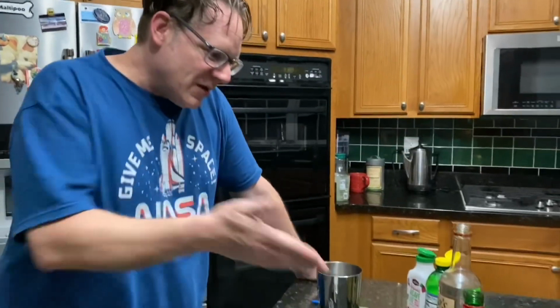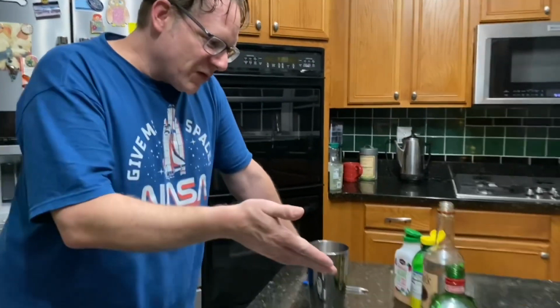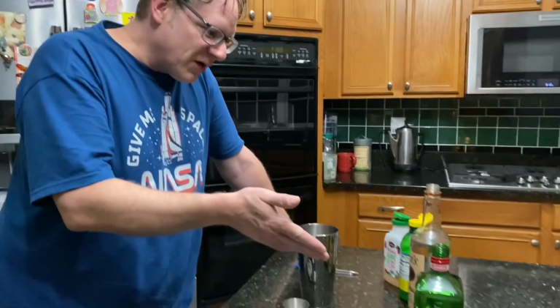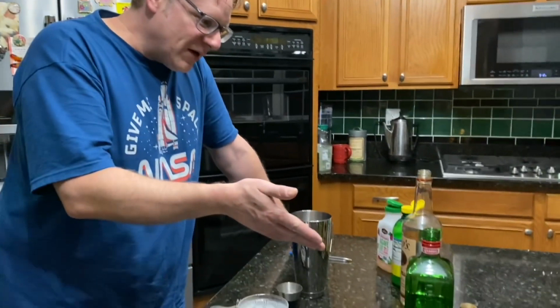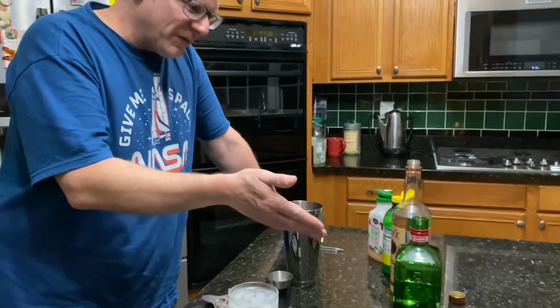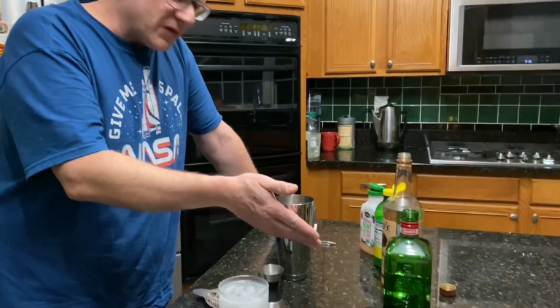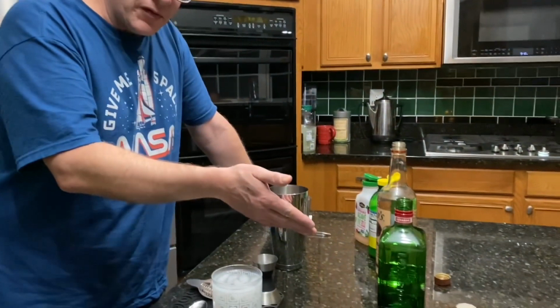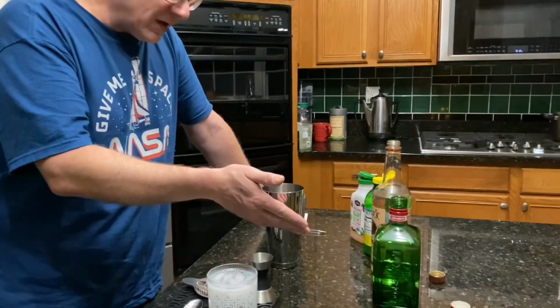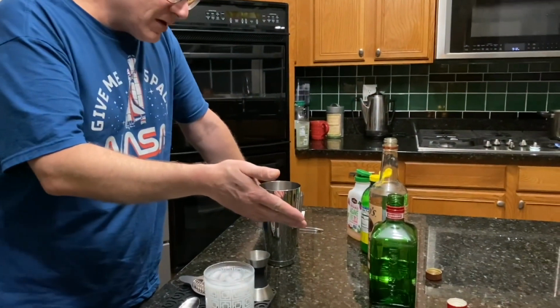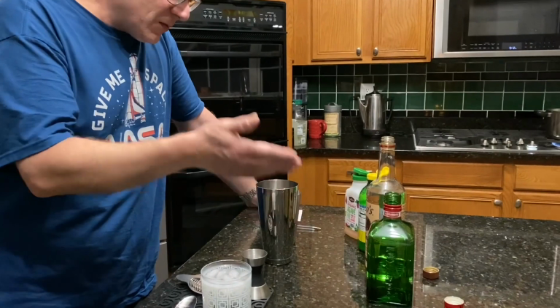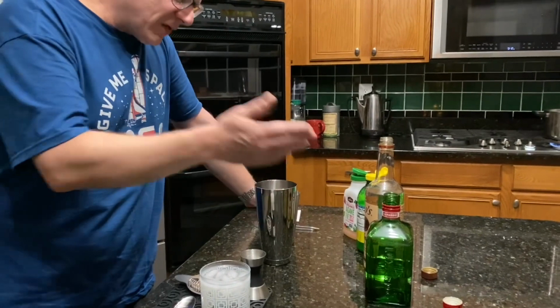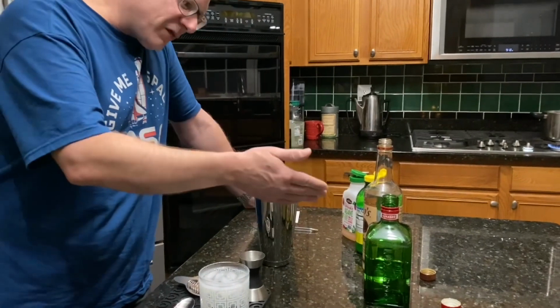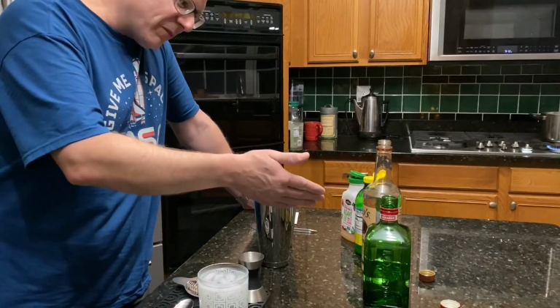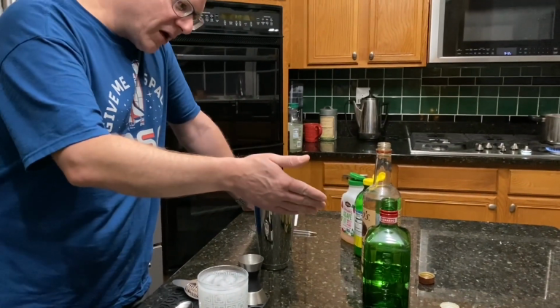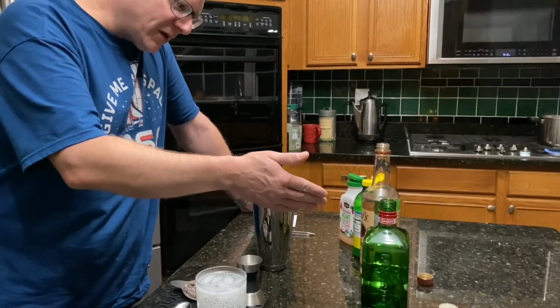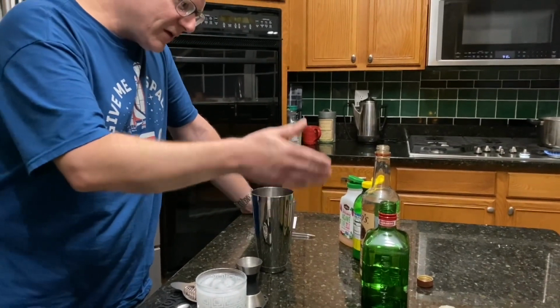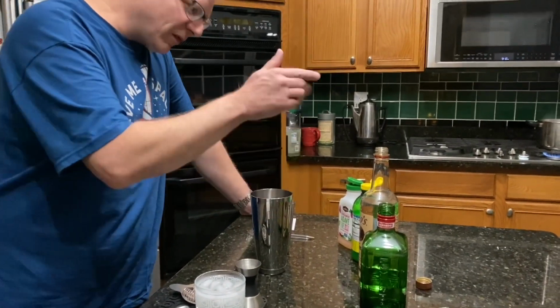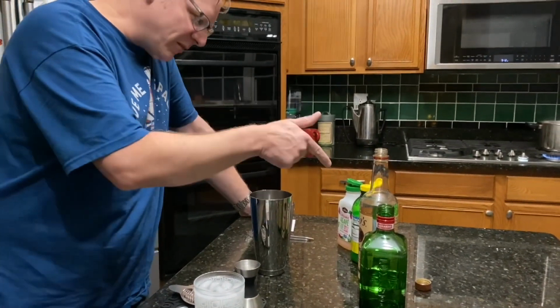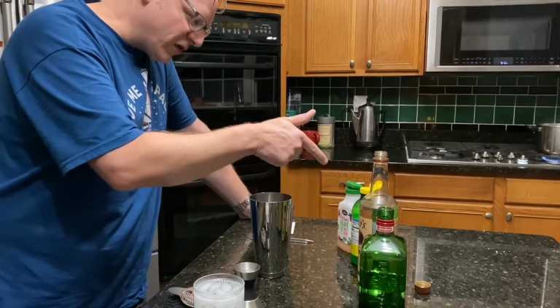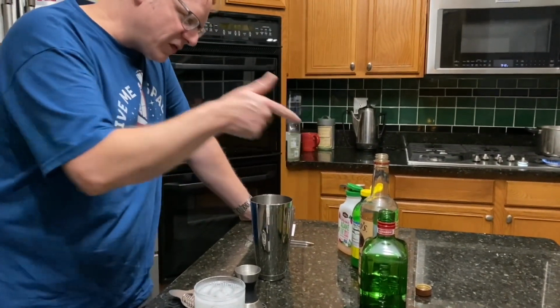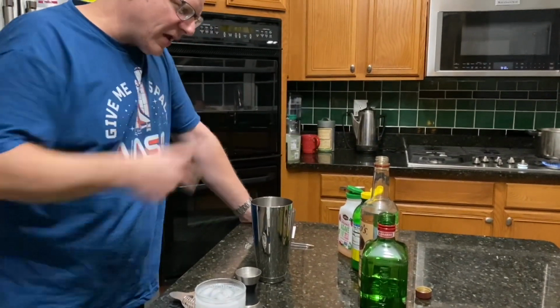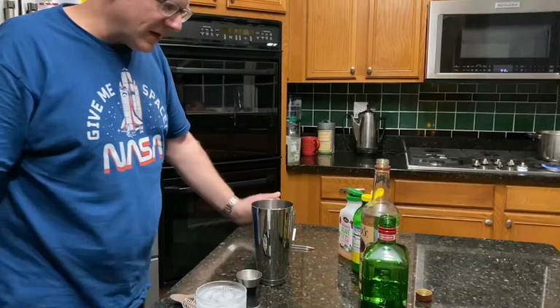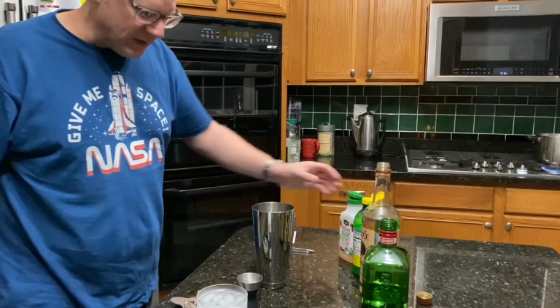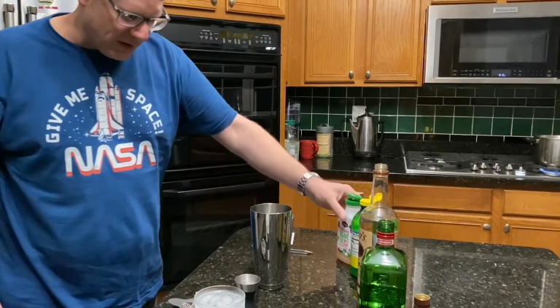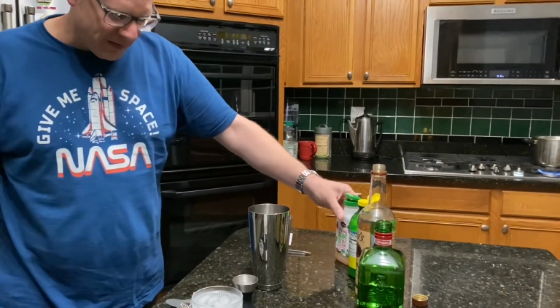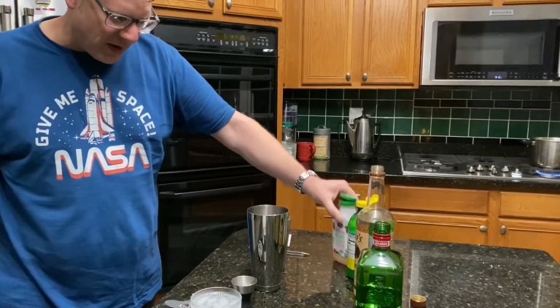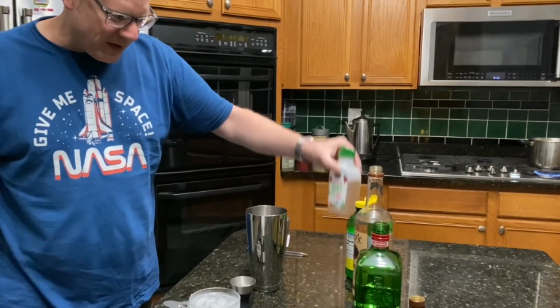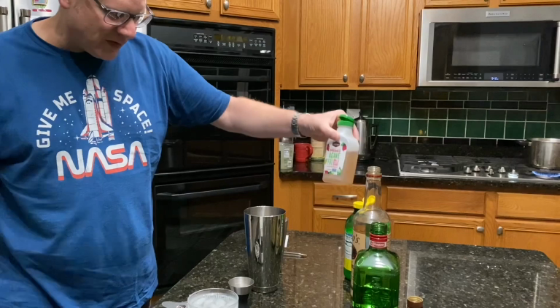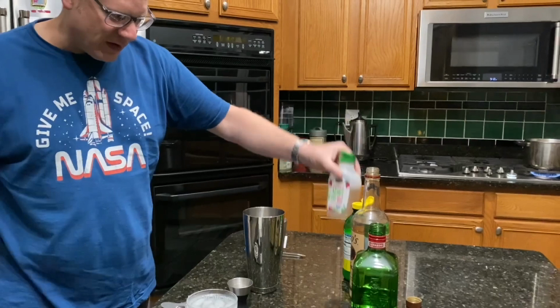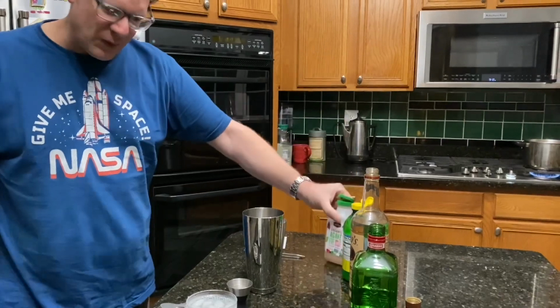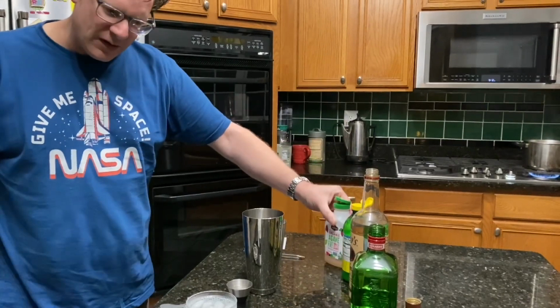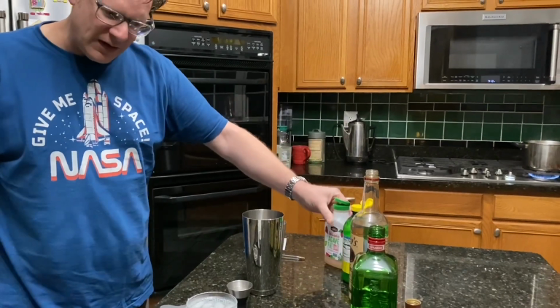First, our ingredients. We've got triple sec, we've got some vodka, some lemon juice, and the Agave 5 sweetener again.